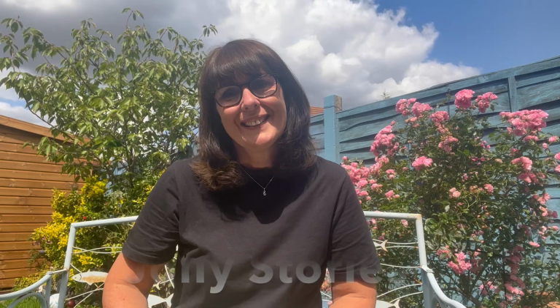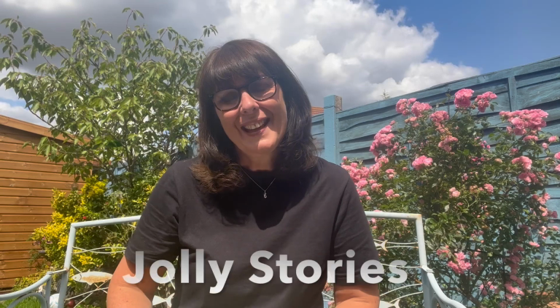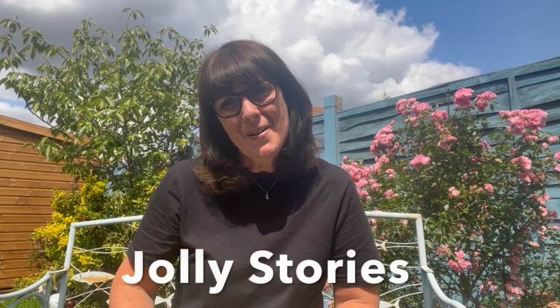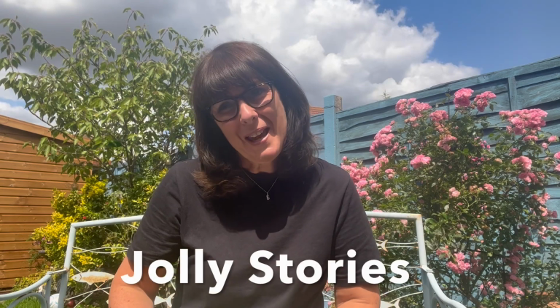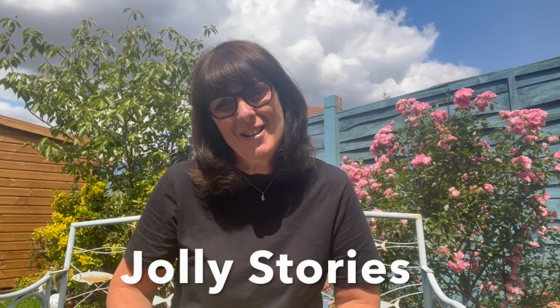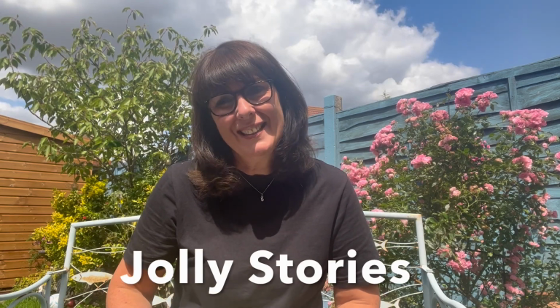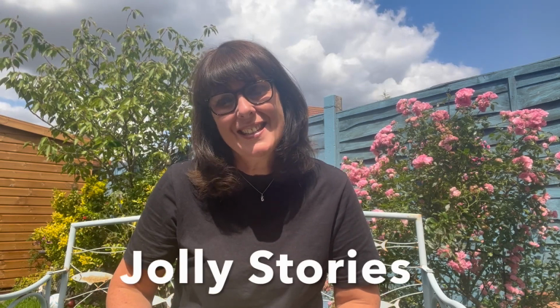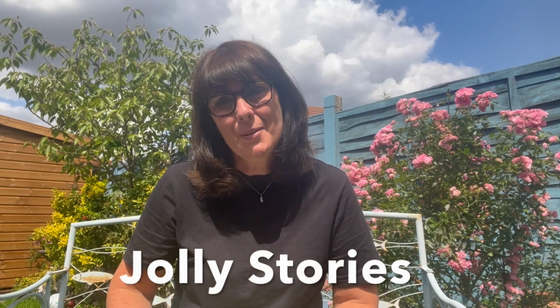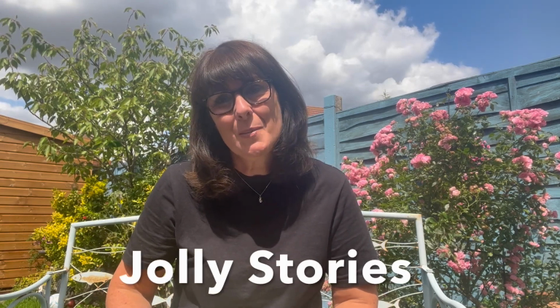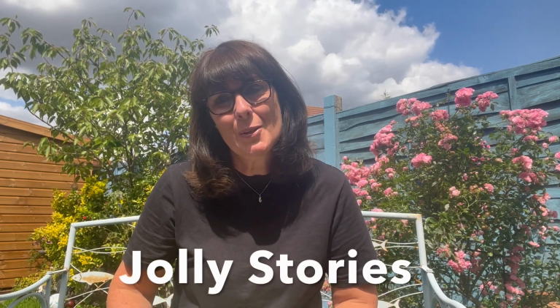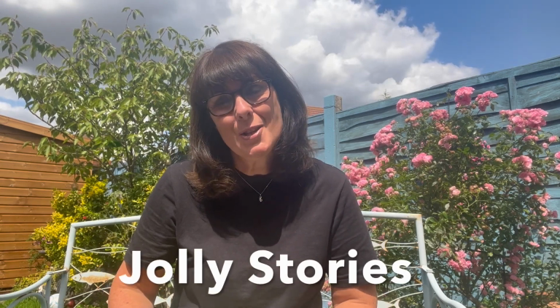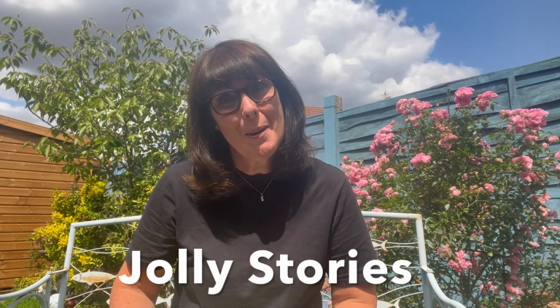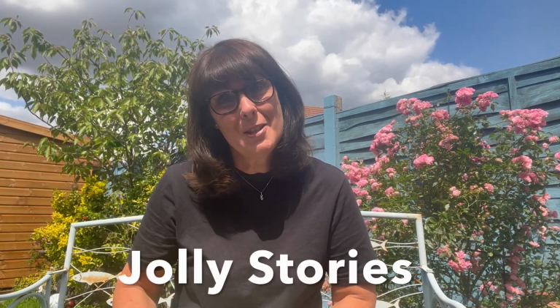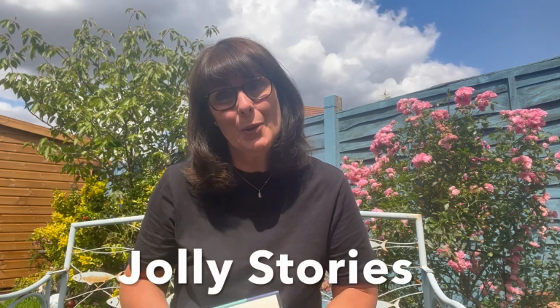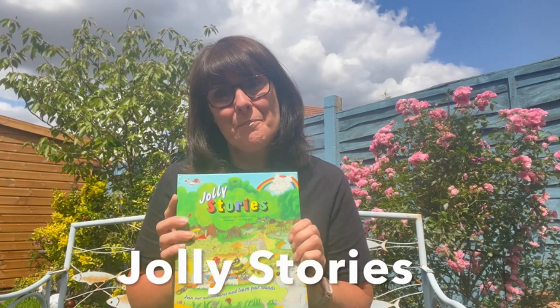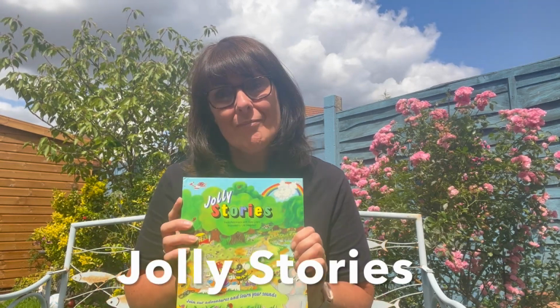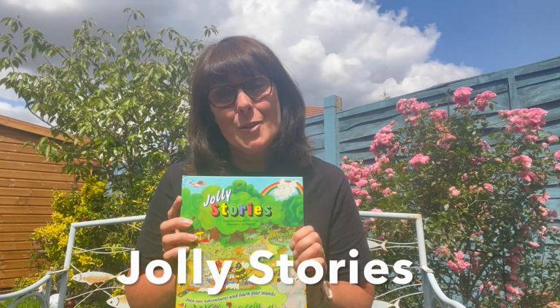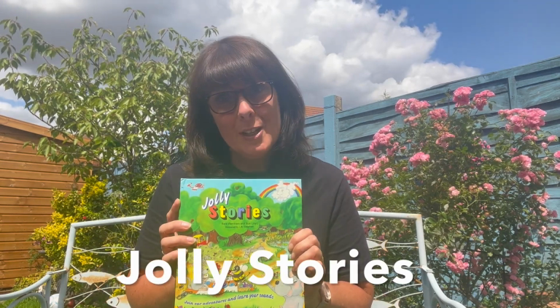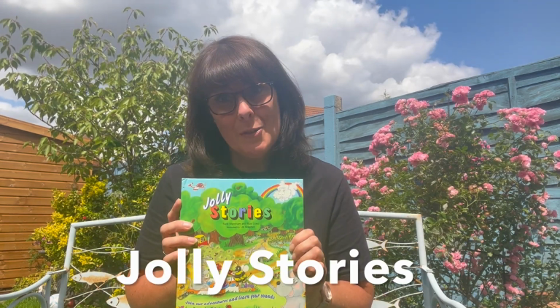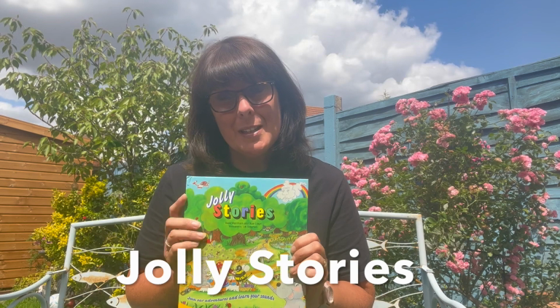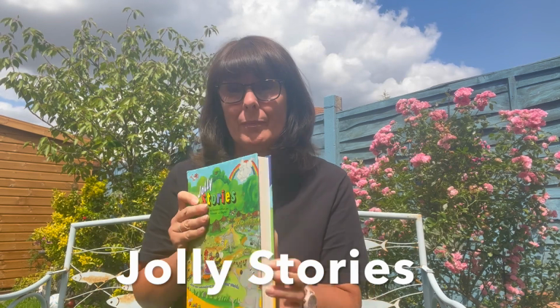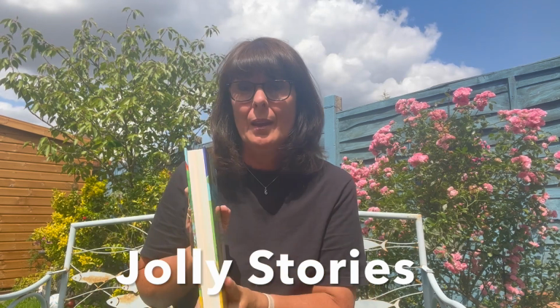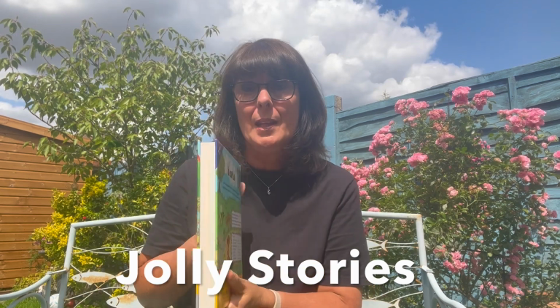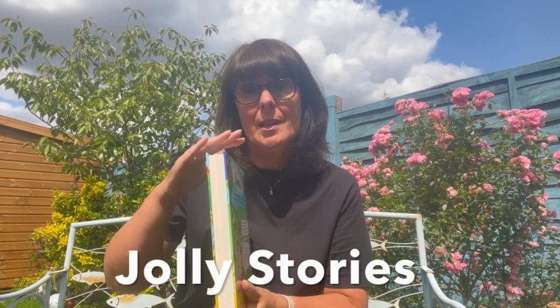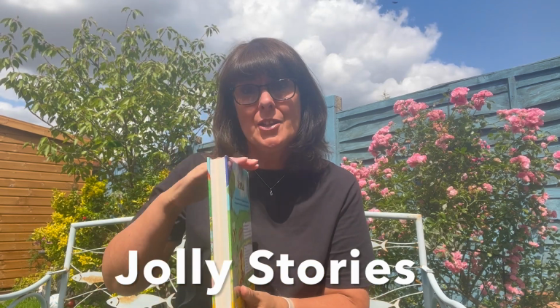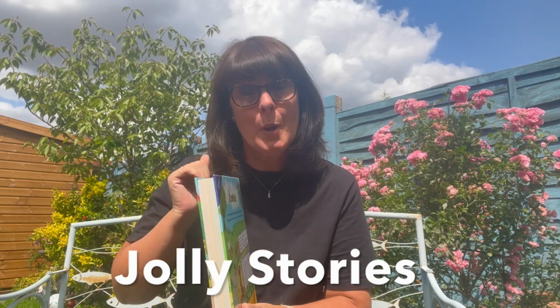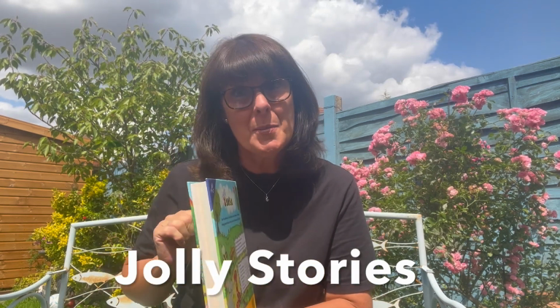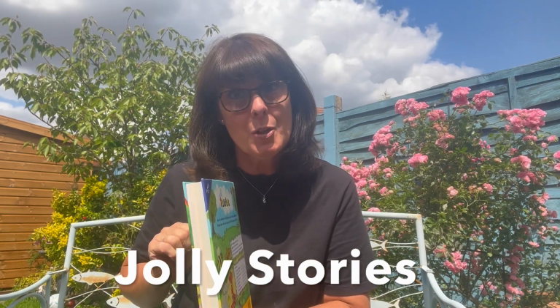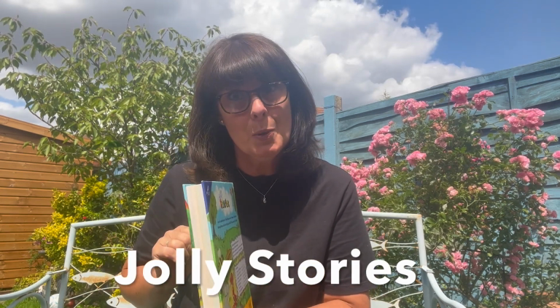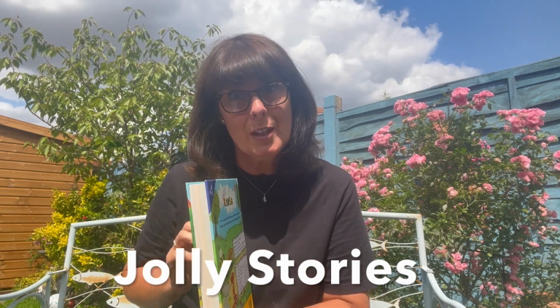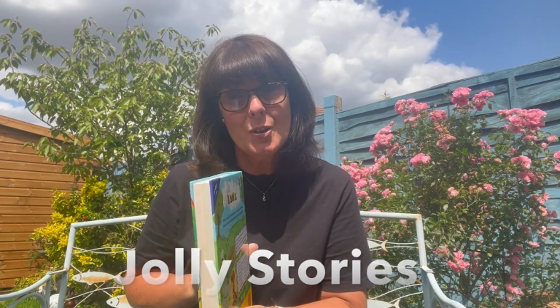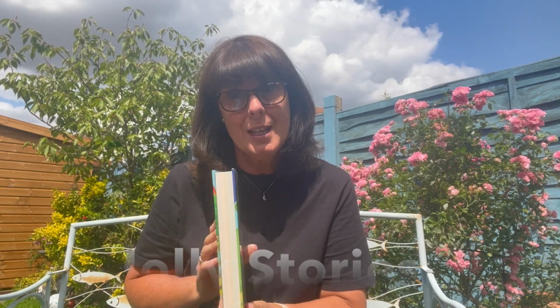Hello, I'm Caroline and today I'm going to be talking to you about this book, Jolly Stories. It's quite a substantial book as you can see.